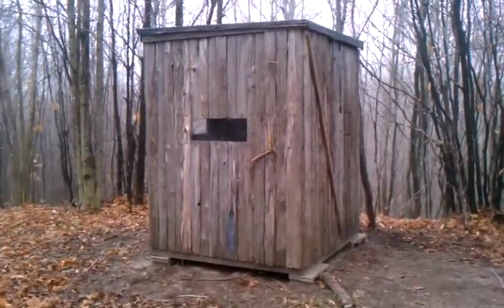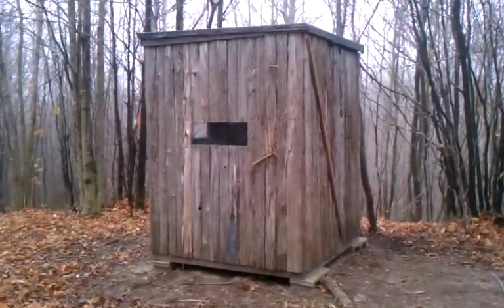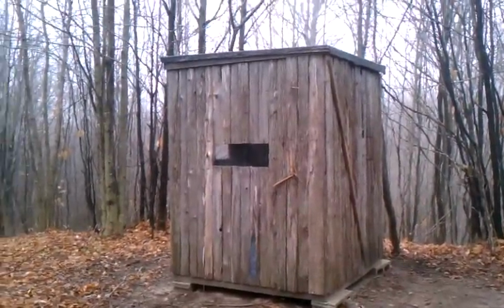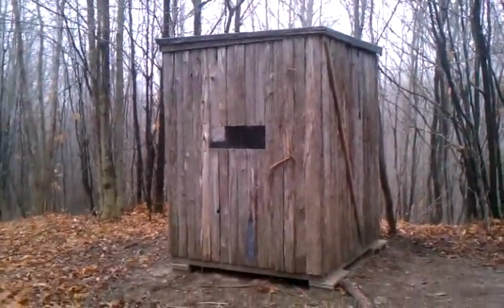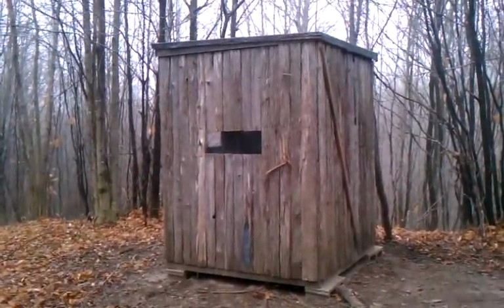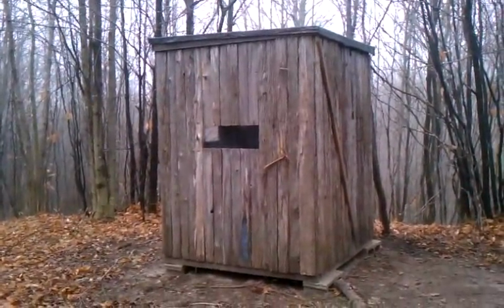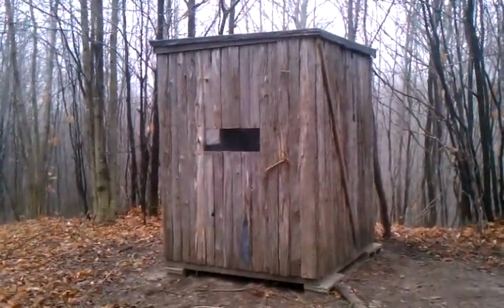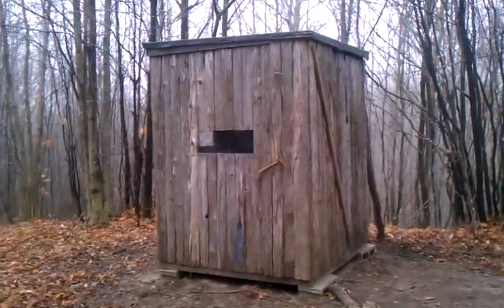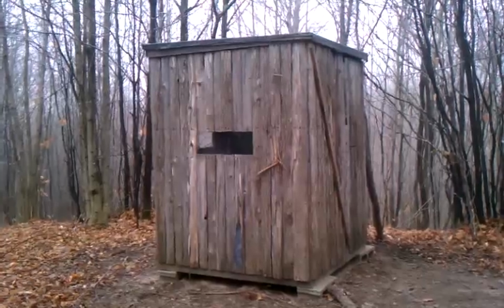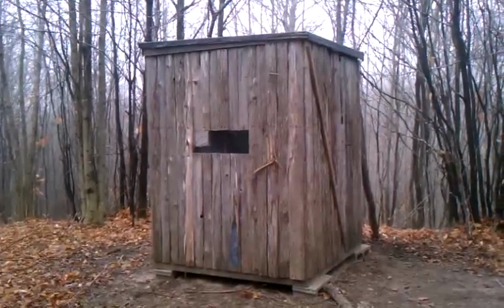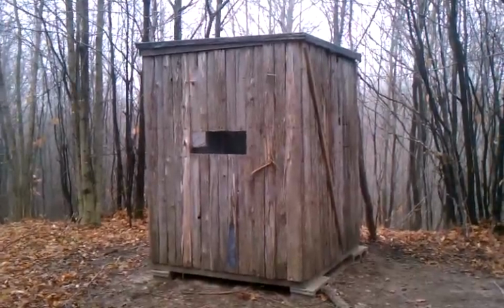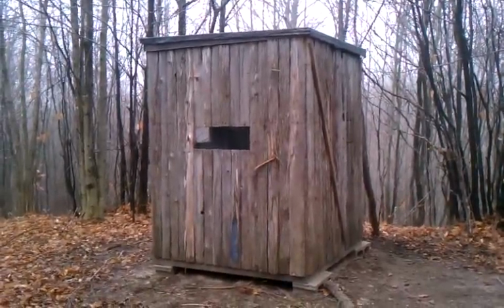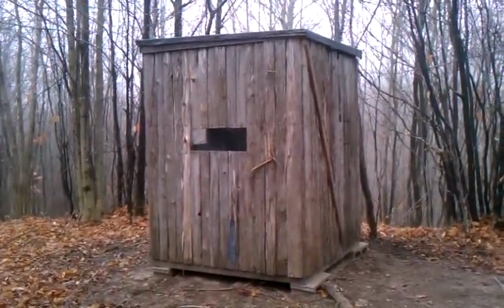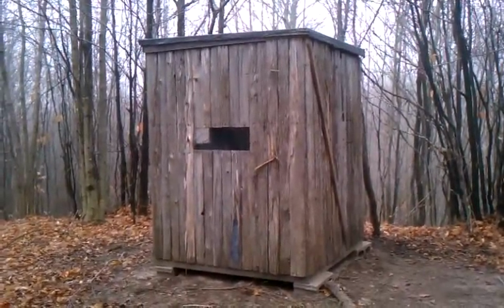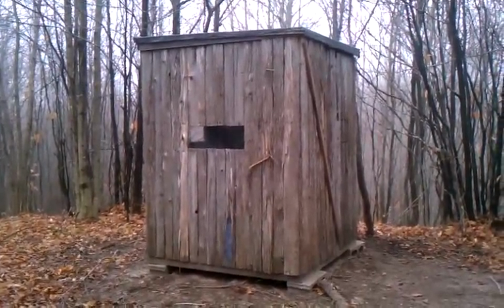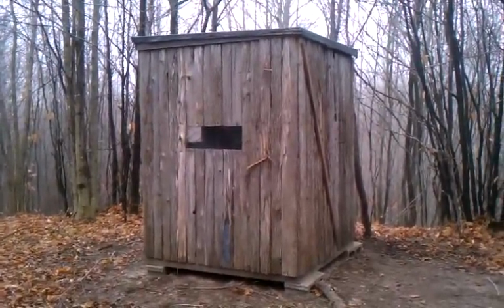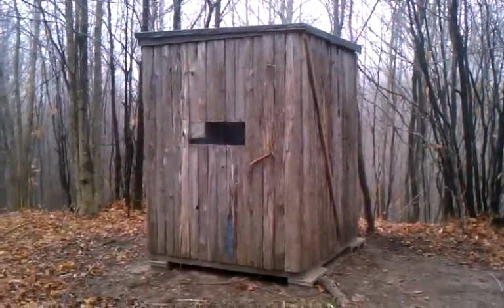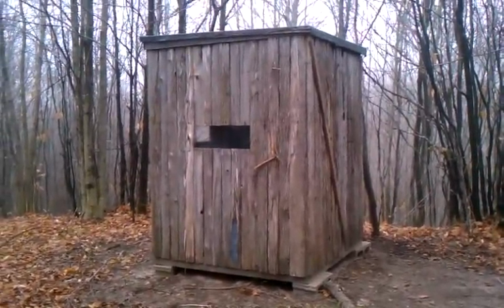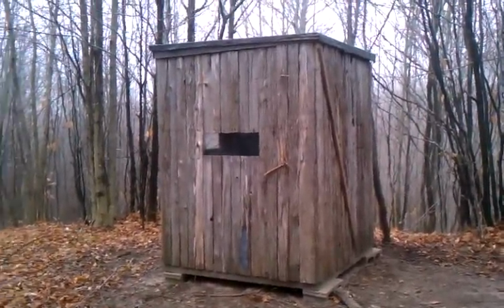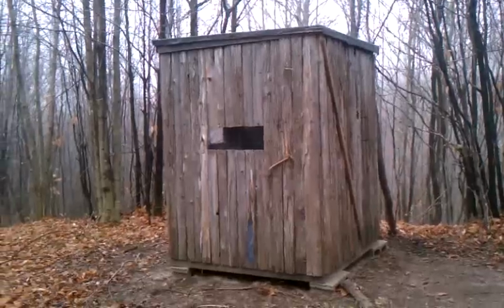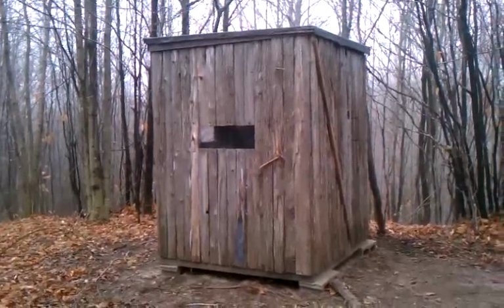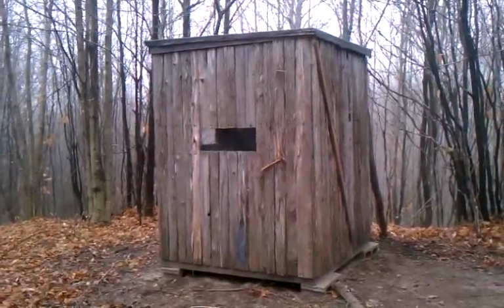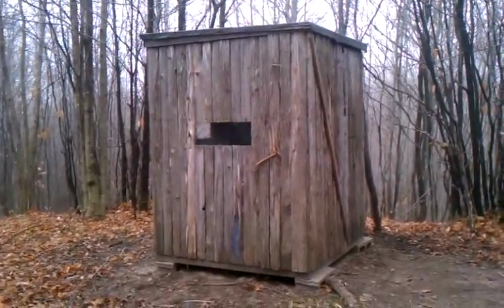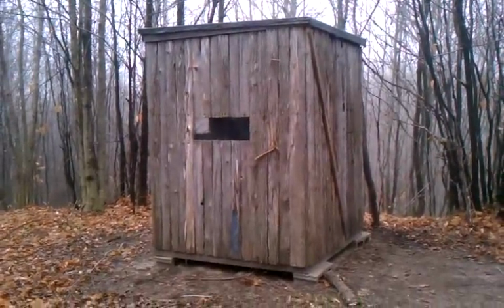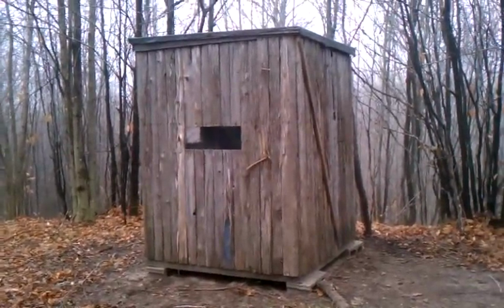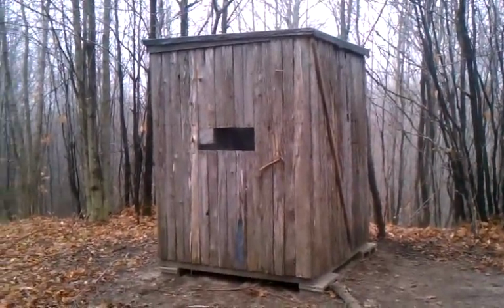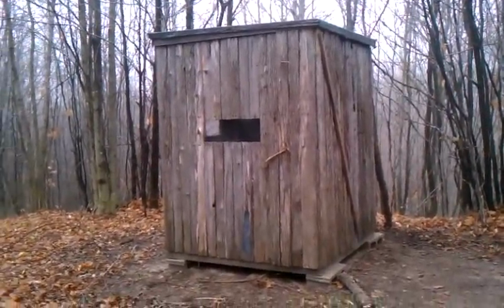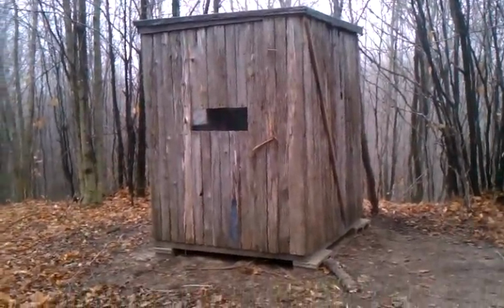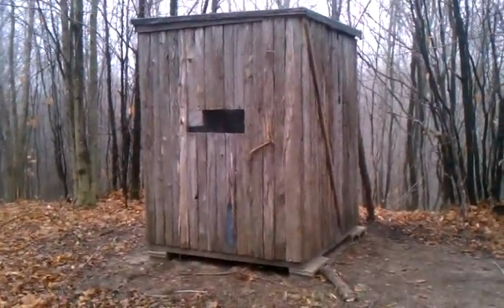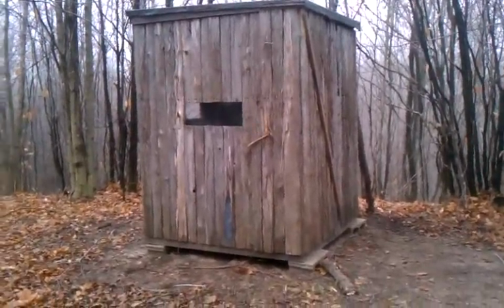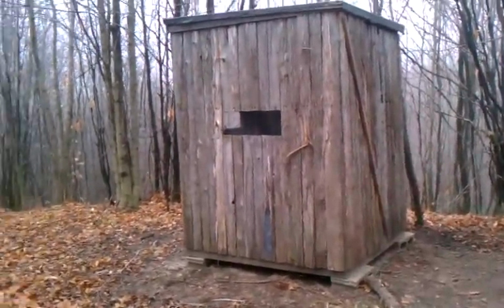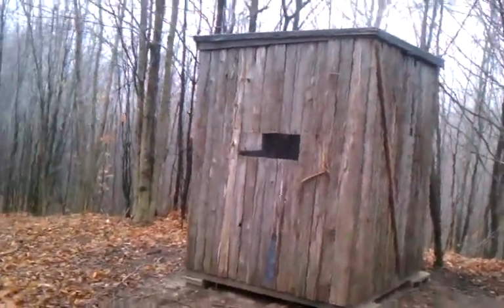Welcome to Mihail. This is the deer blind at Mihail and I'm going to take you on a quick tour. So let's go on in.